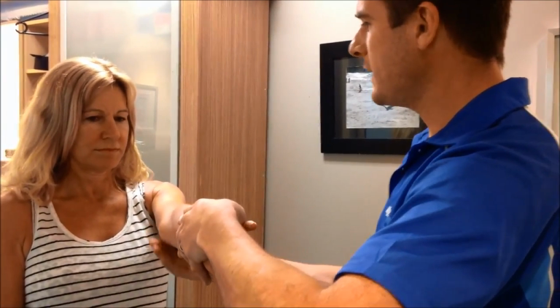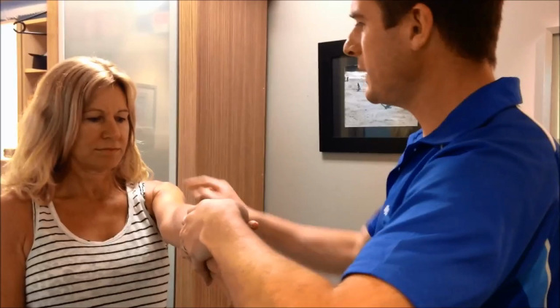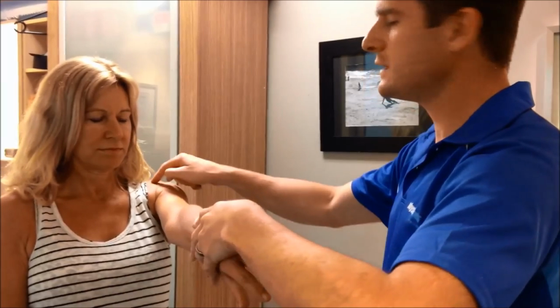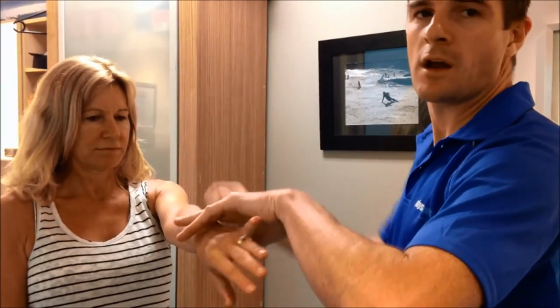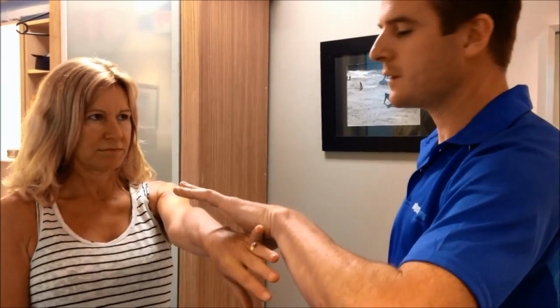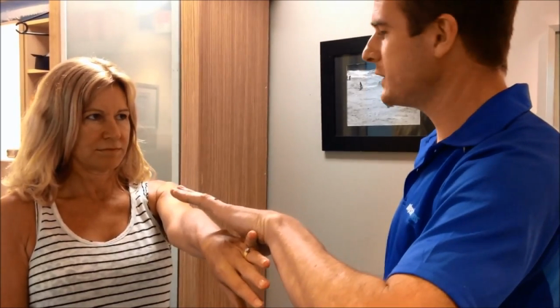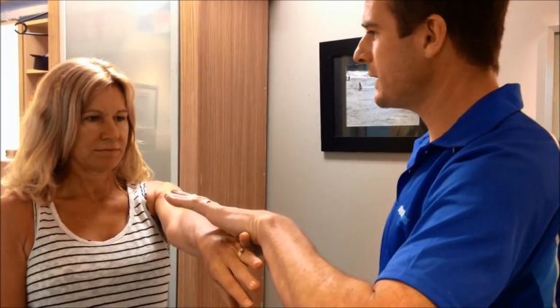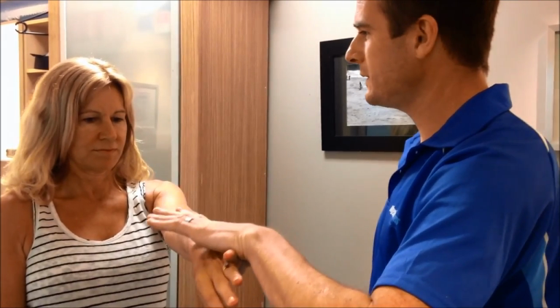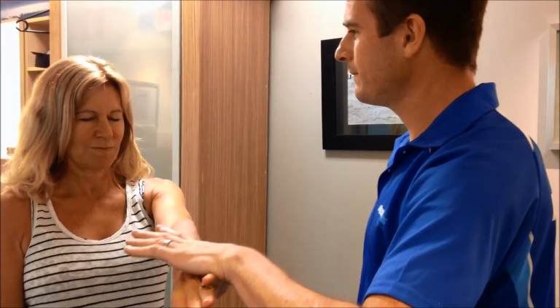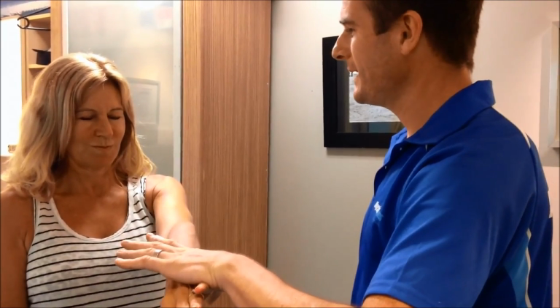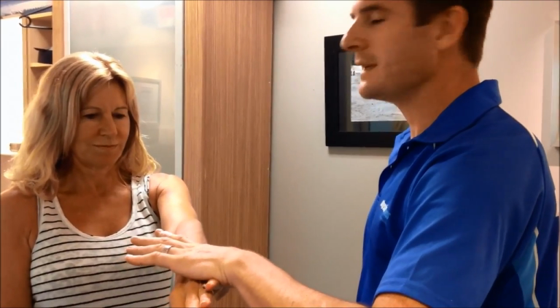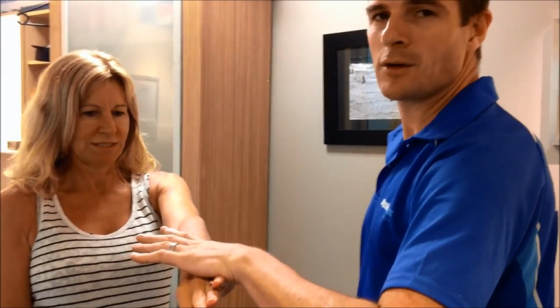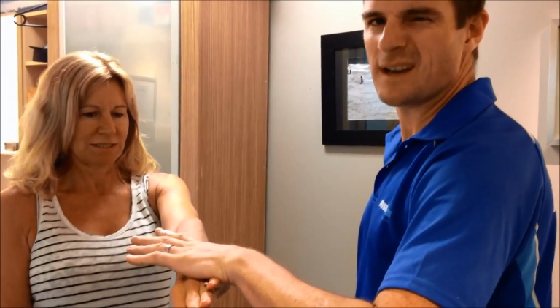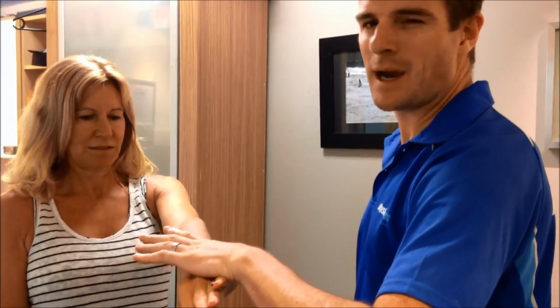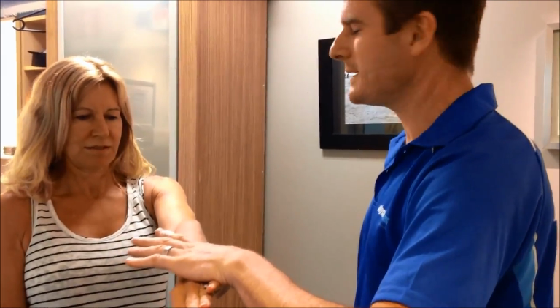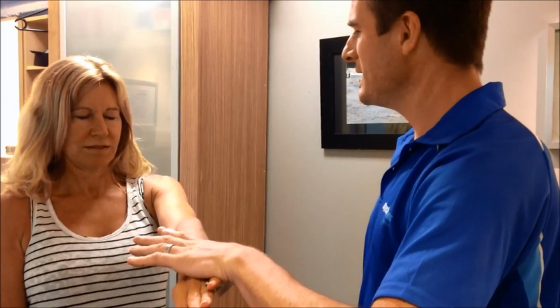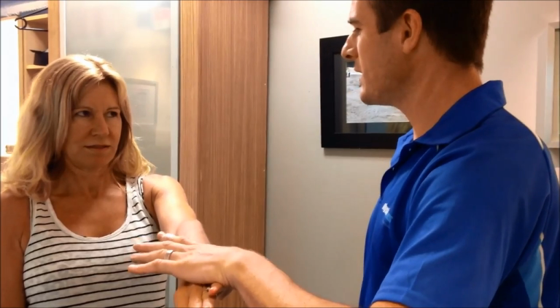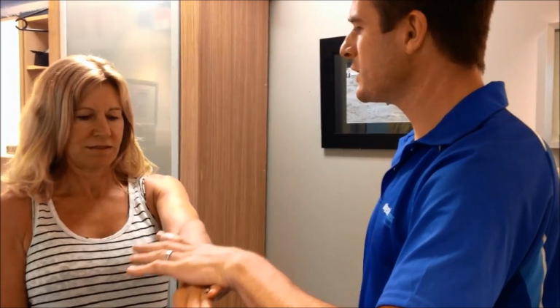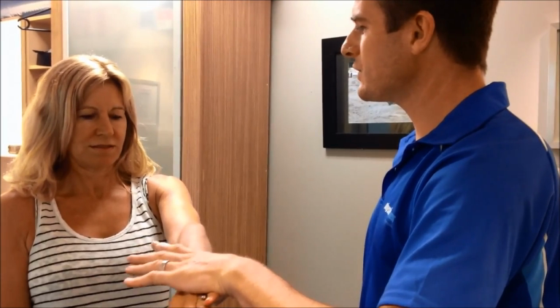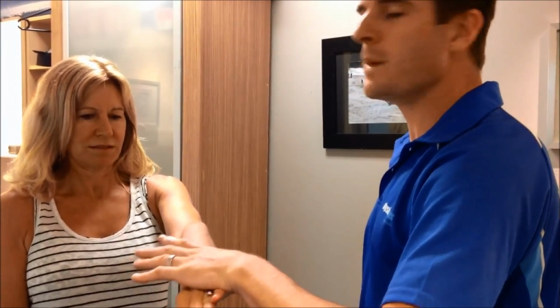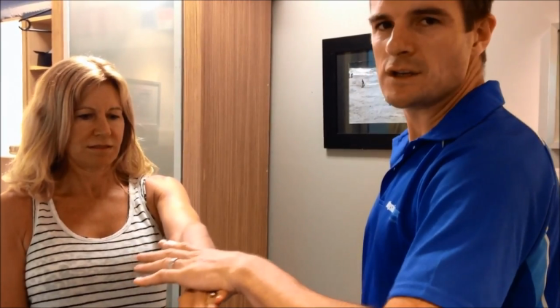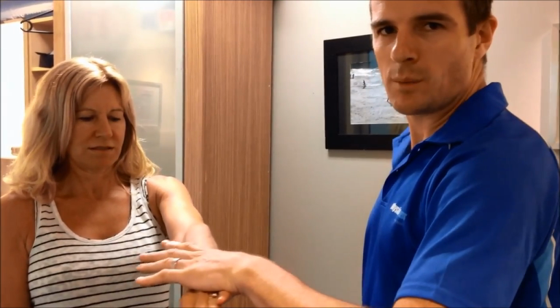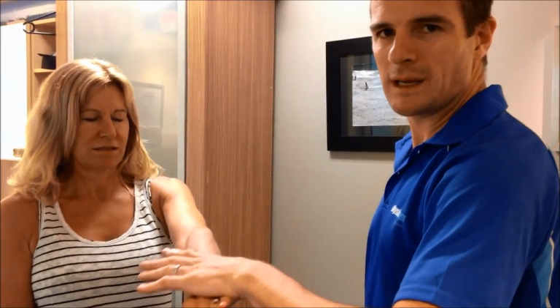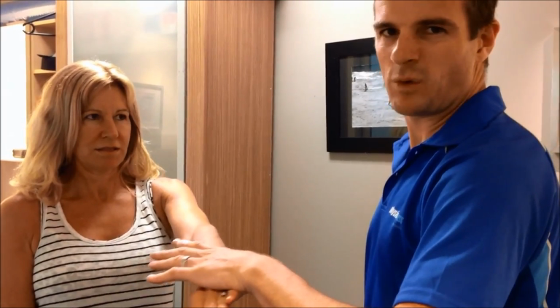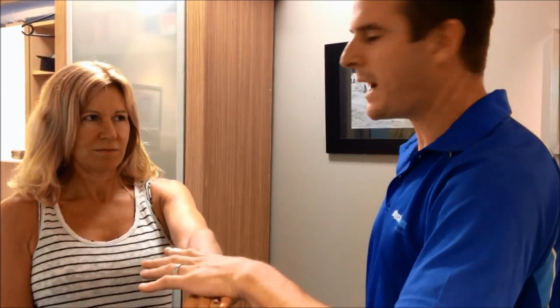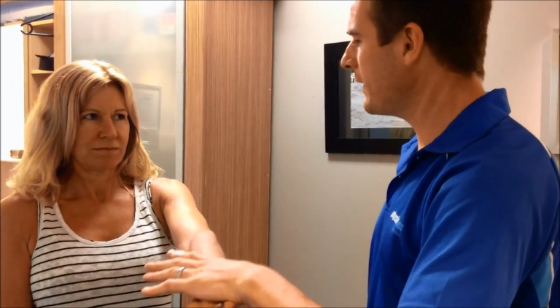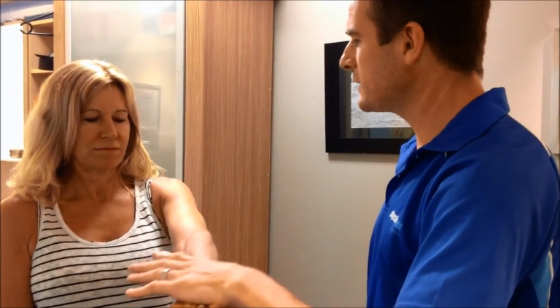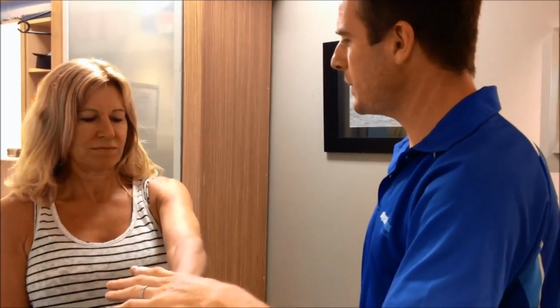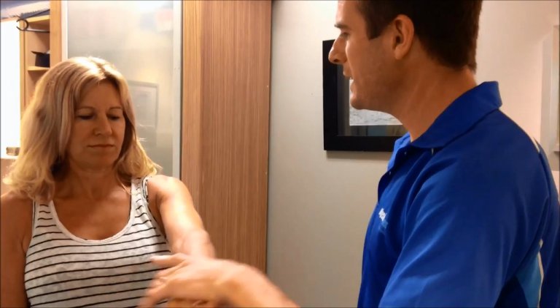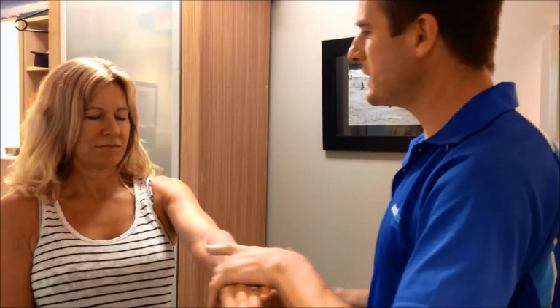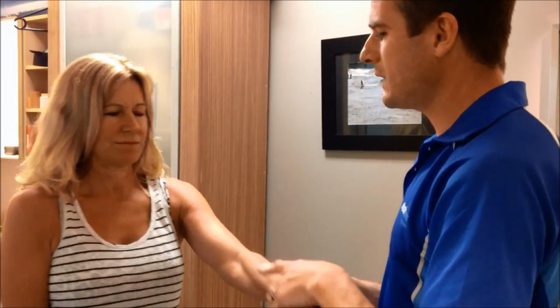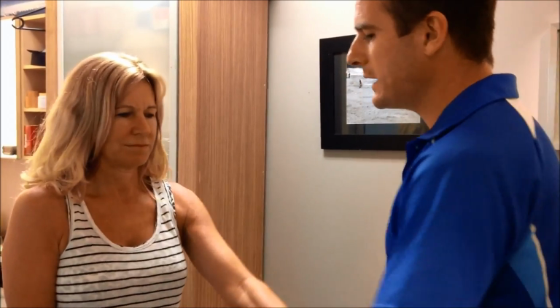Now at this point she's not going to like this very much. Just push up for me. Yeah, see that pain face? She doesn't really like it. She's got some strength there, so it's not completely torn away or anything like that — she's got some power — but she doesn't really like it.